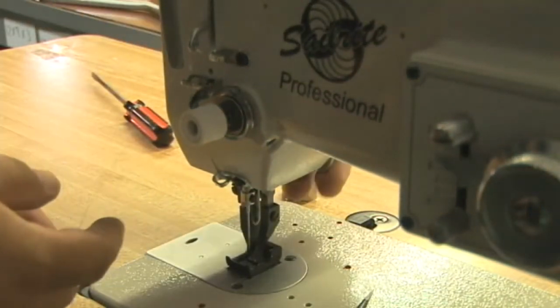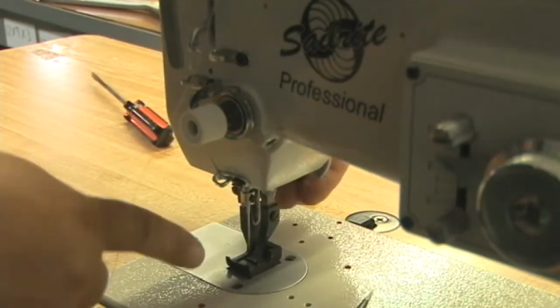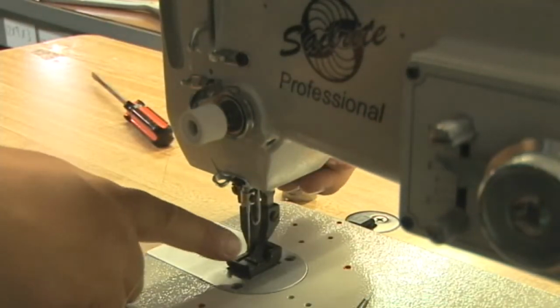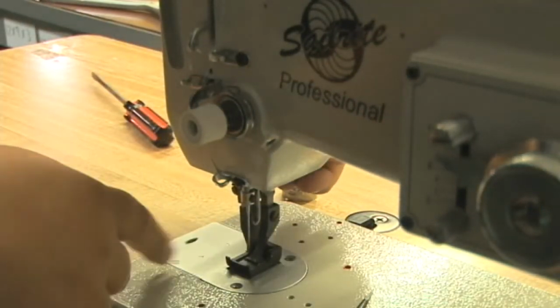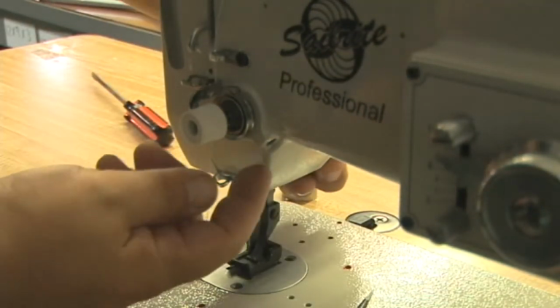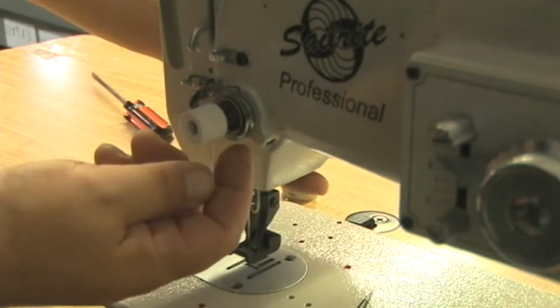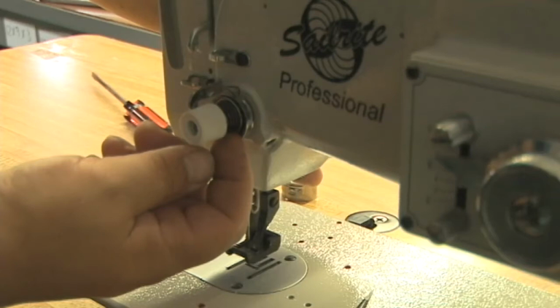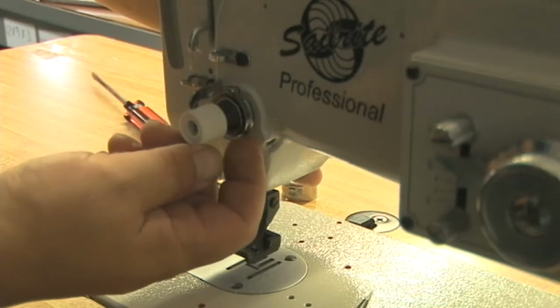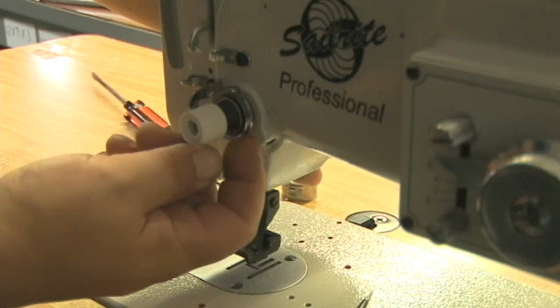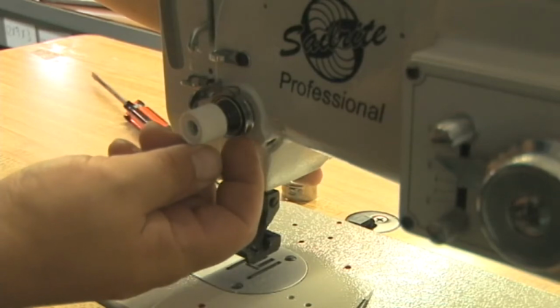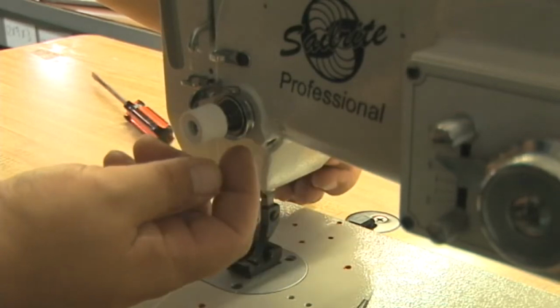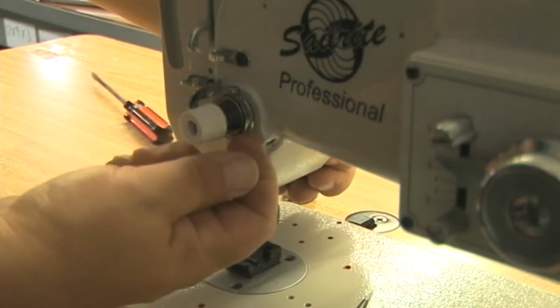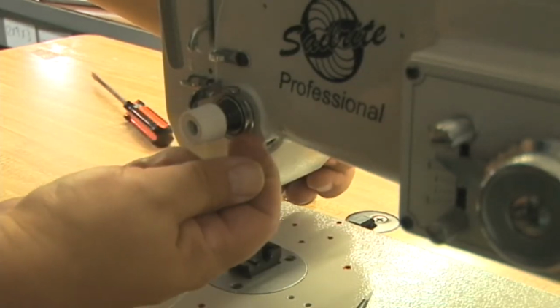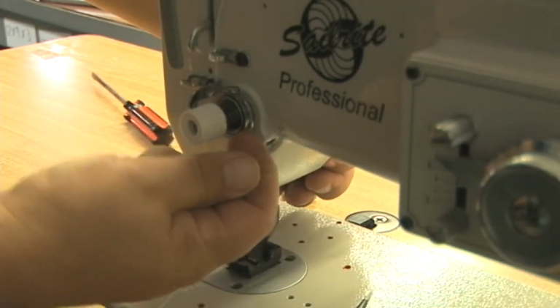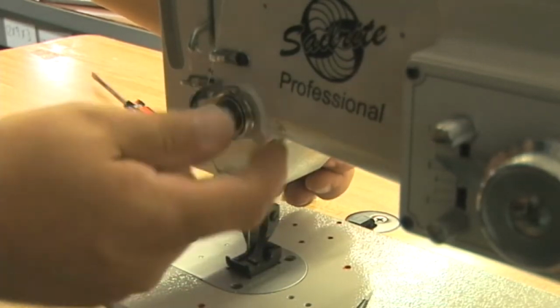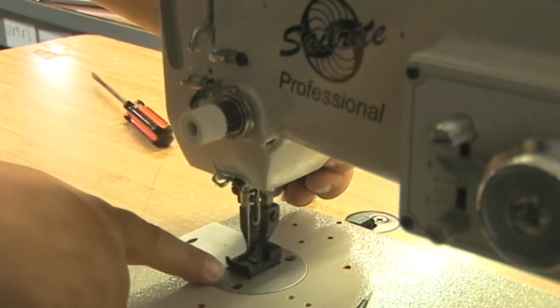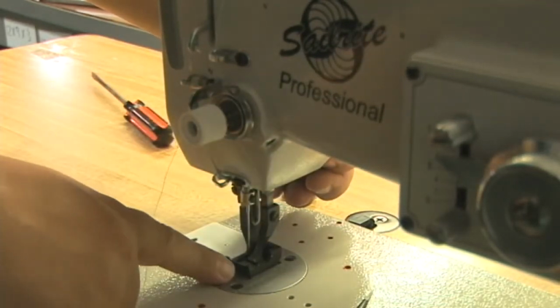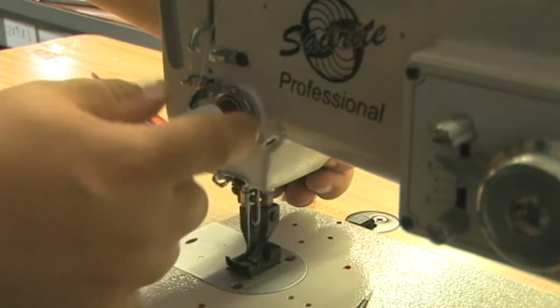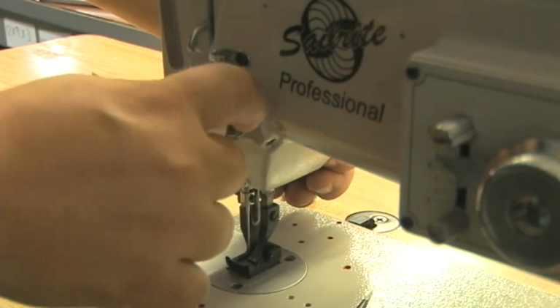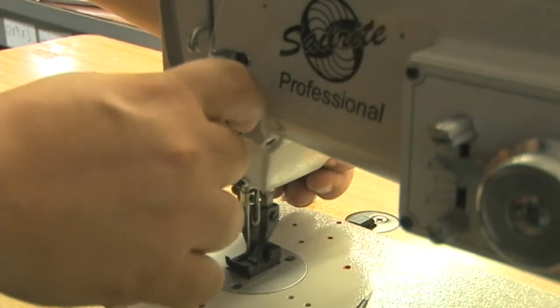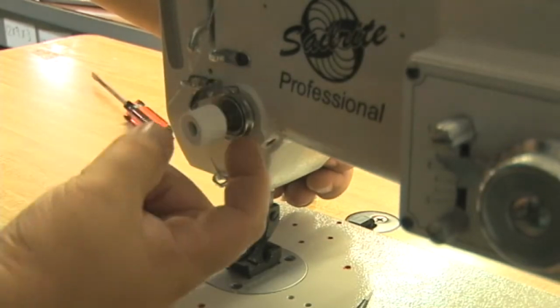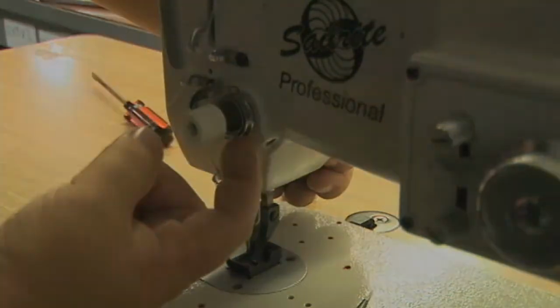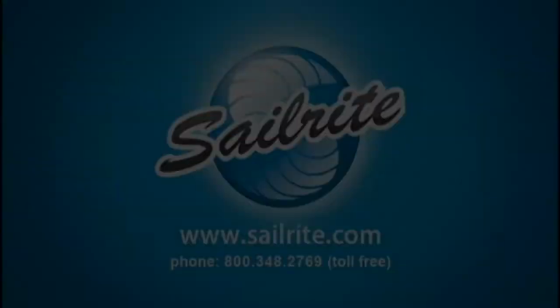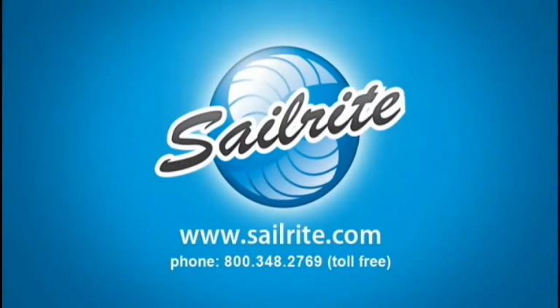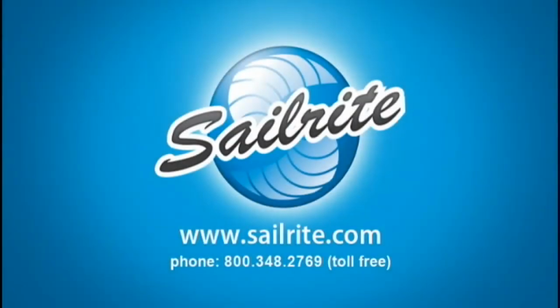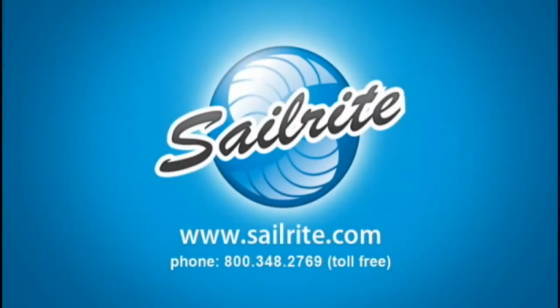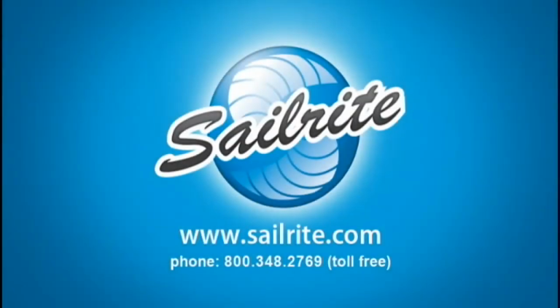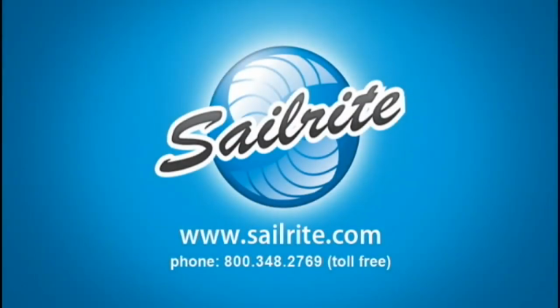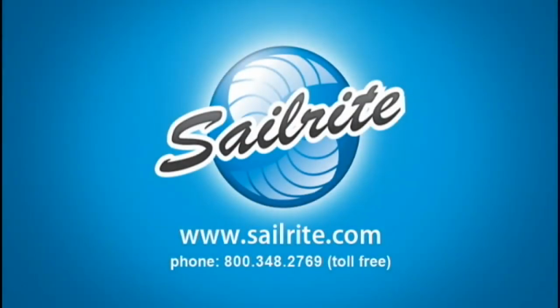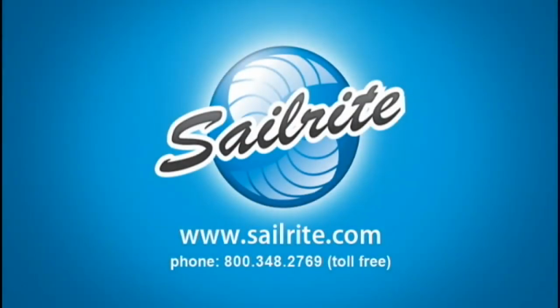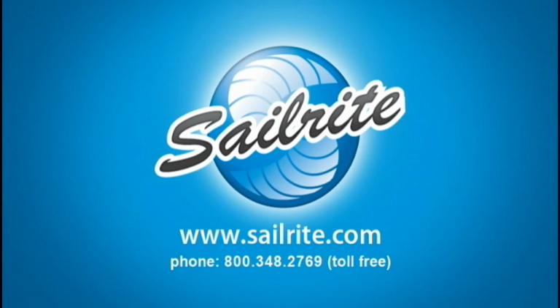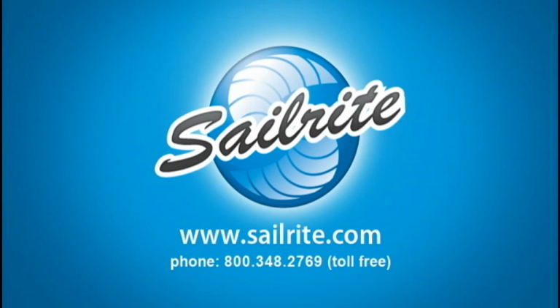Now test by lifting the foot — do the discs separate? Yes. Lower the foot — do they tighten? Yes. You're done. This applies to the Professional Sewing Machine and the Sailrite 111. I'm Eric Grant with Sailrite. Thanks for watching this video.